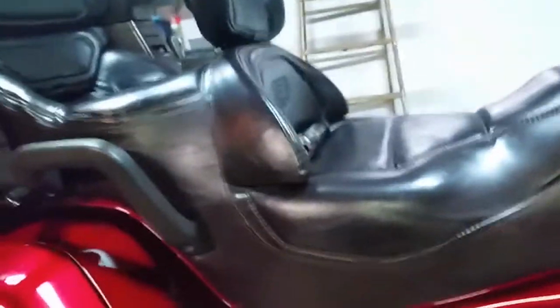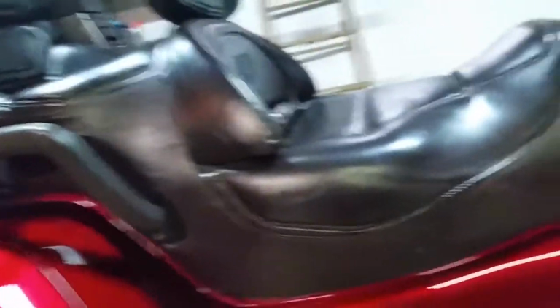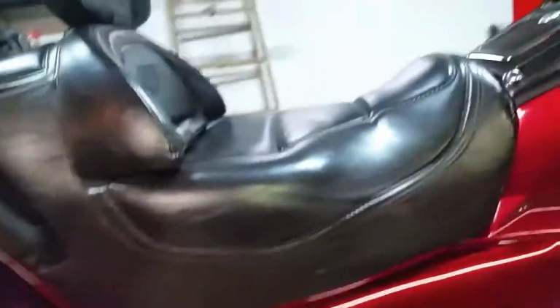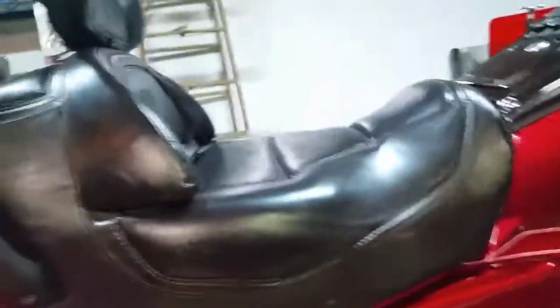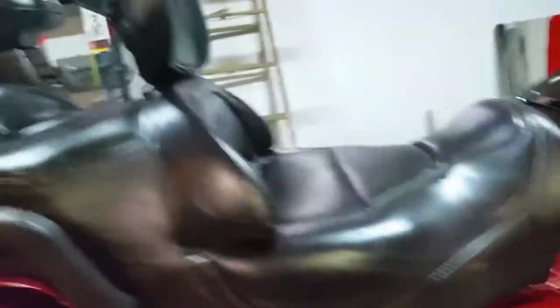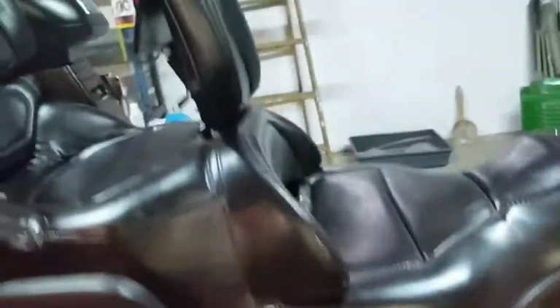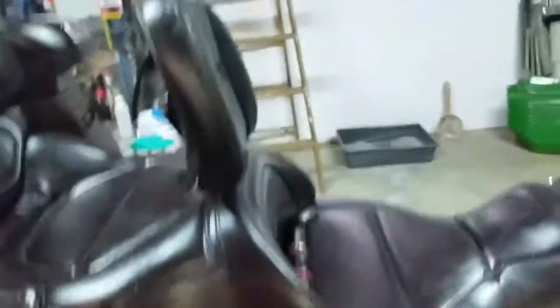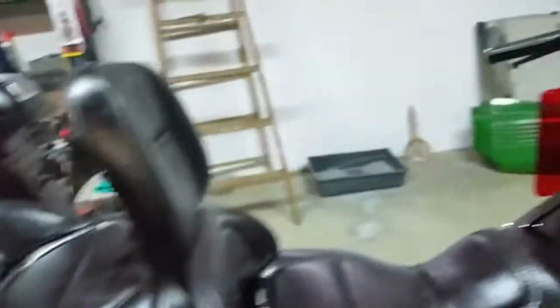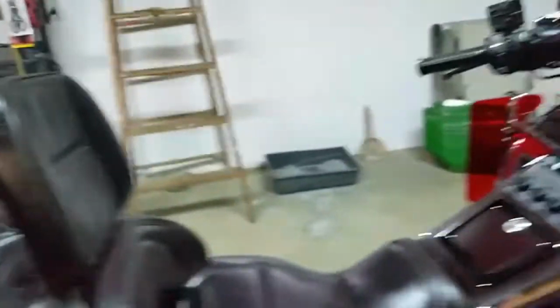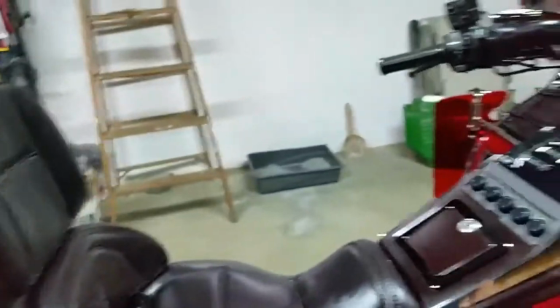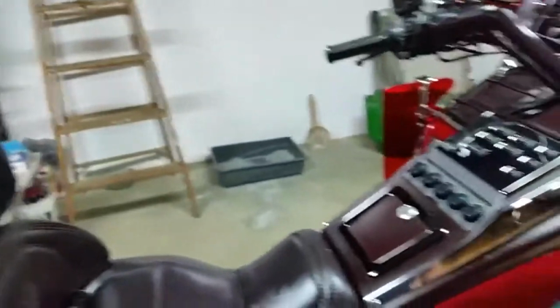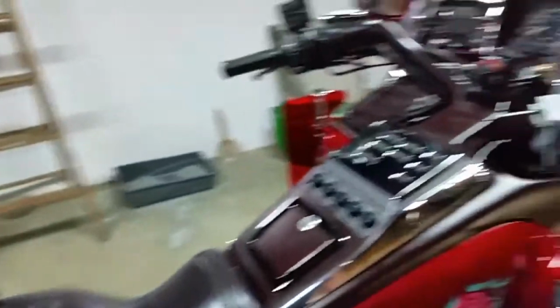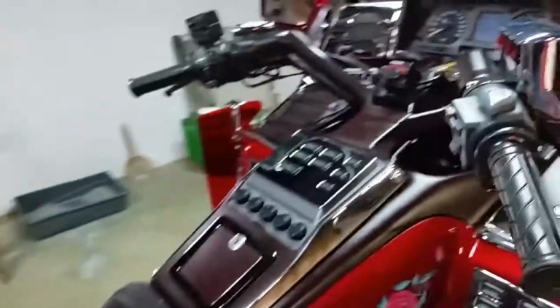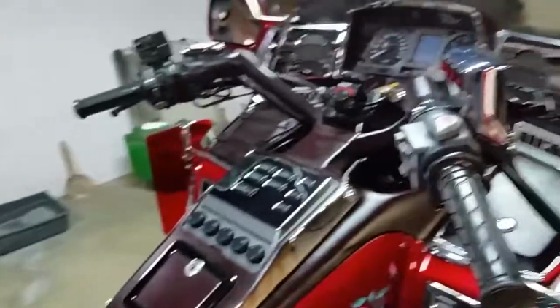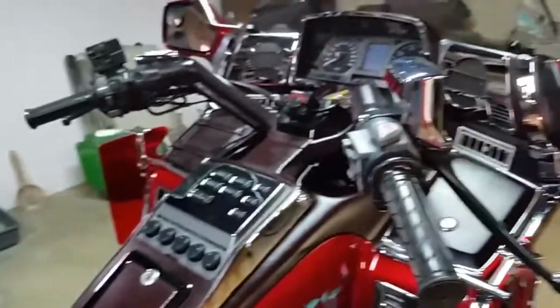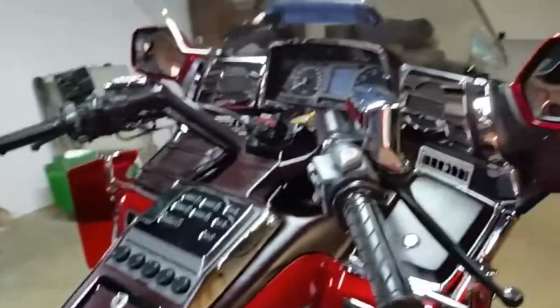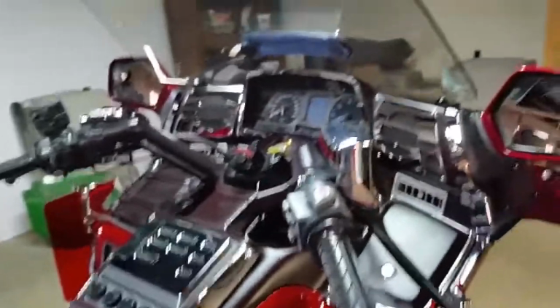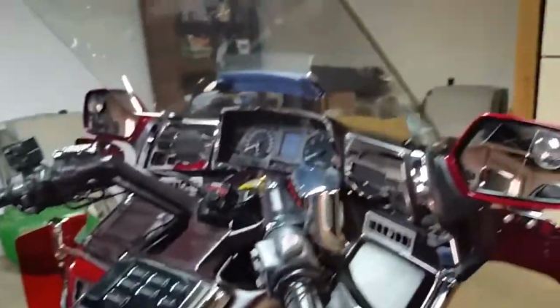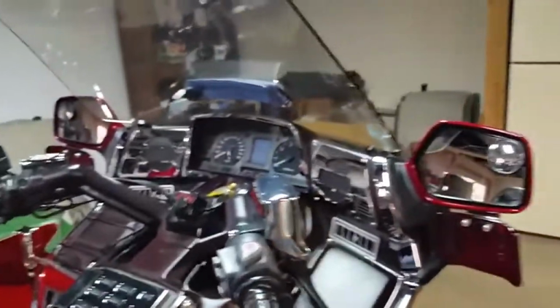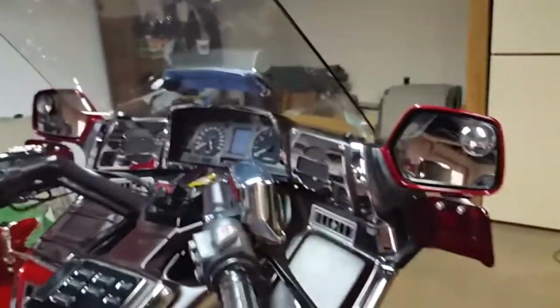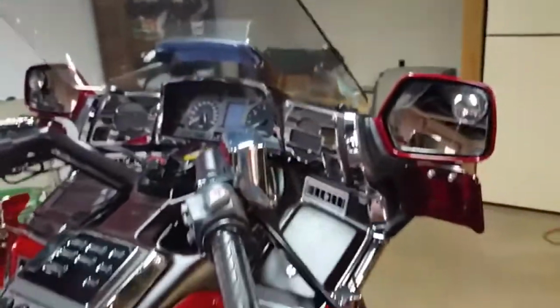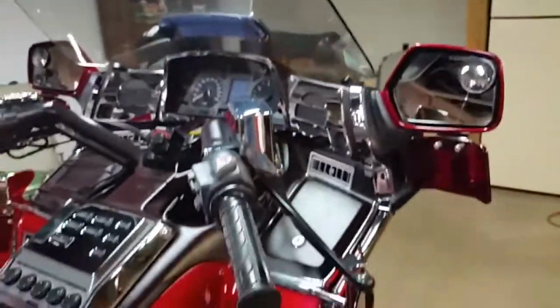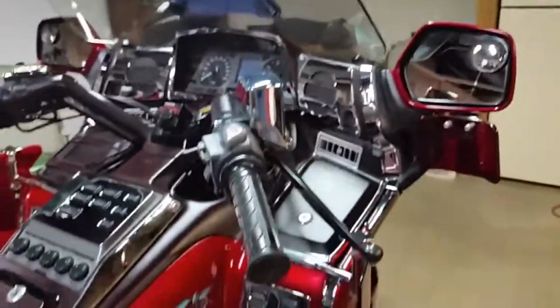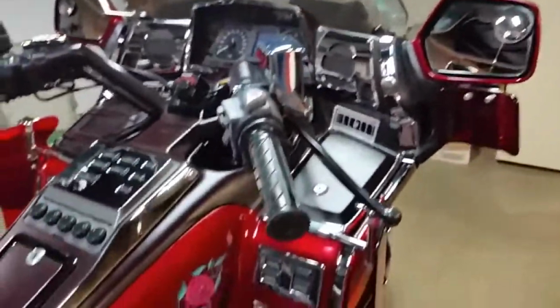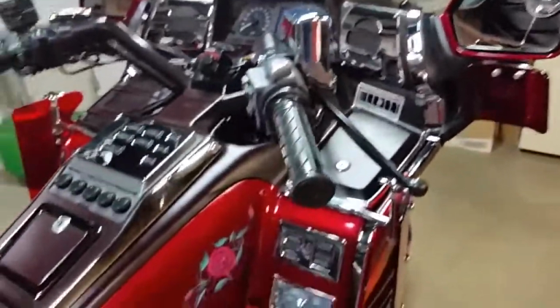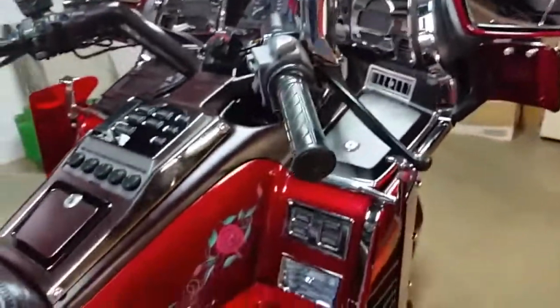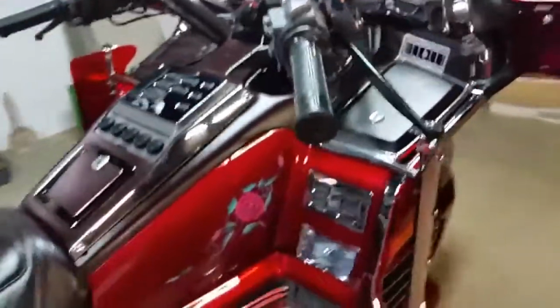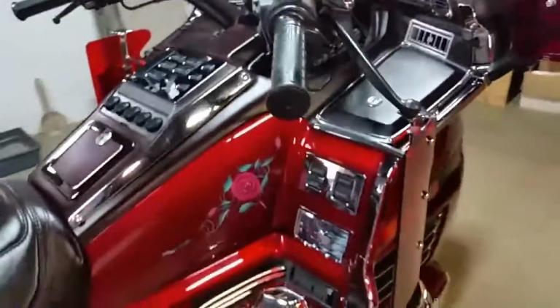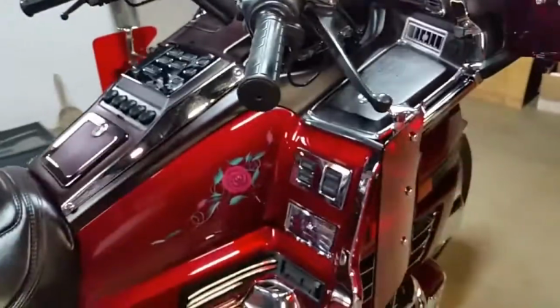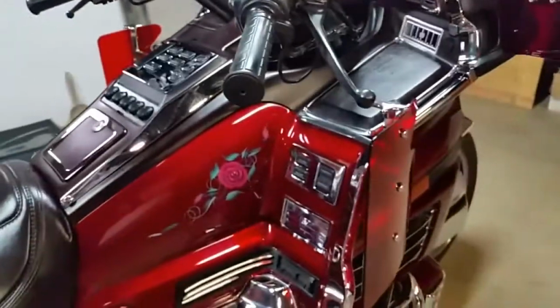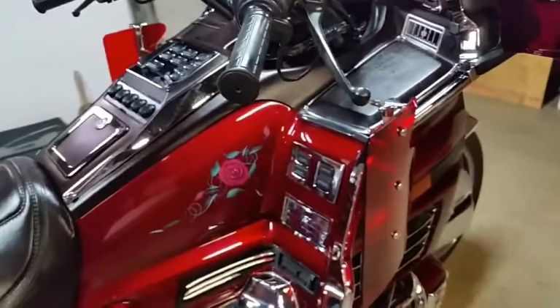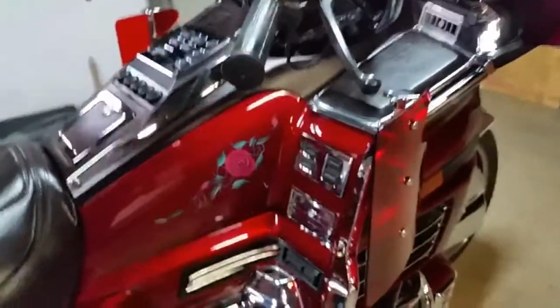Backrest for the driver. Like I said, it's got all kinds of extra chrome. It has extra lights.